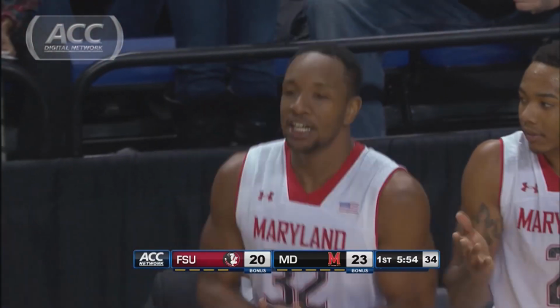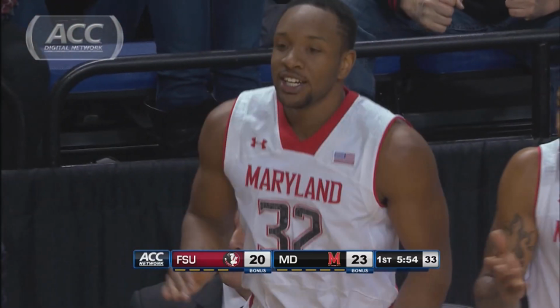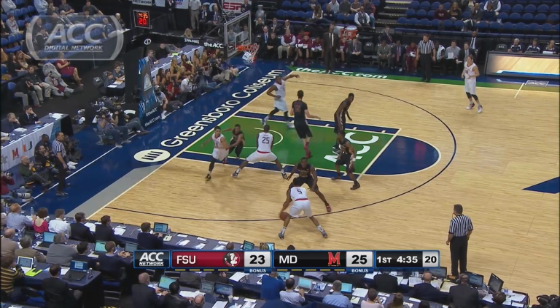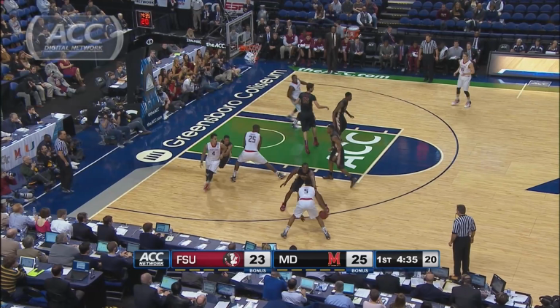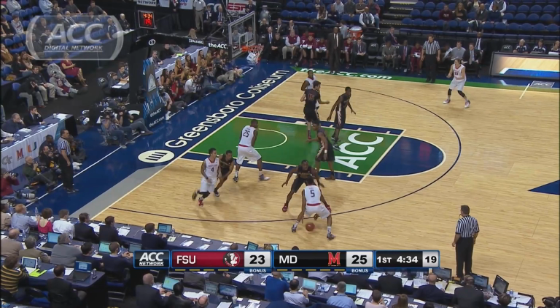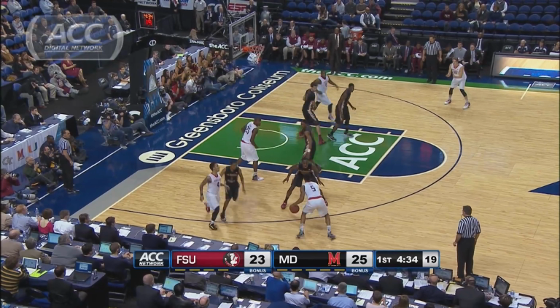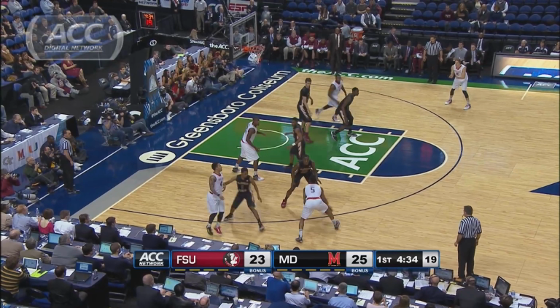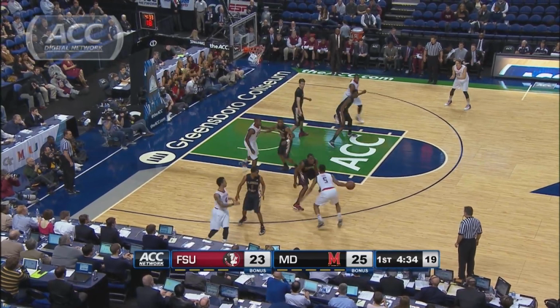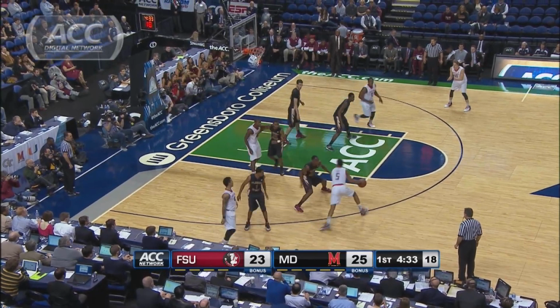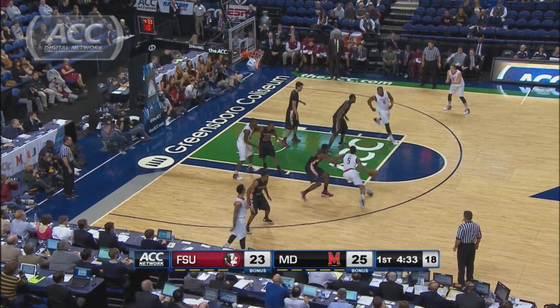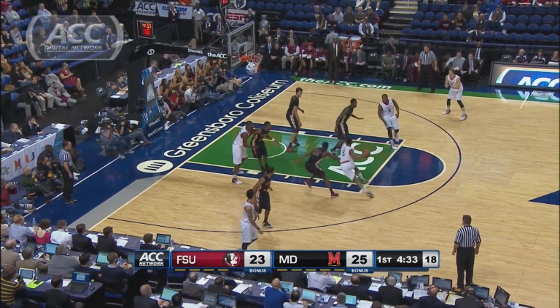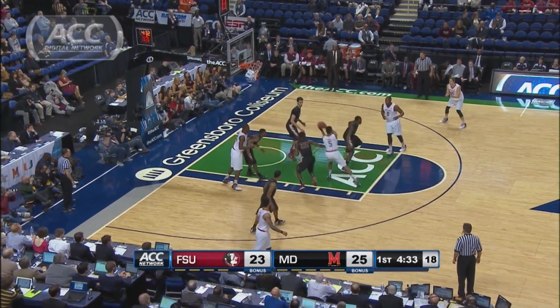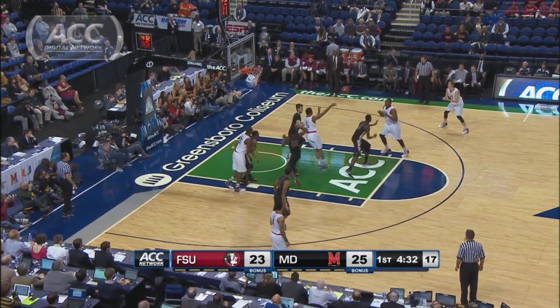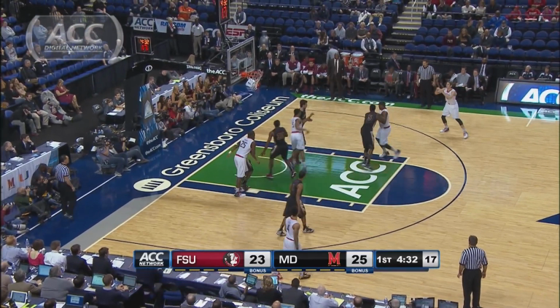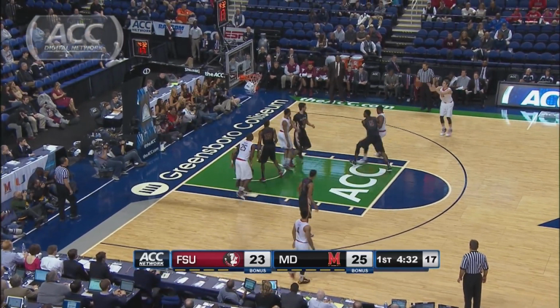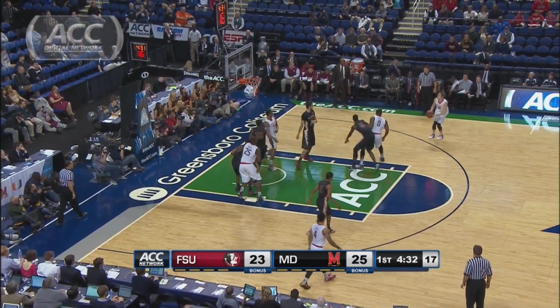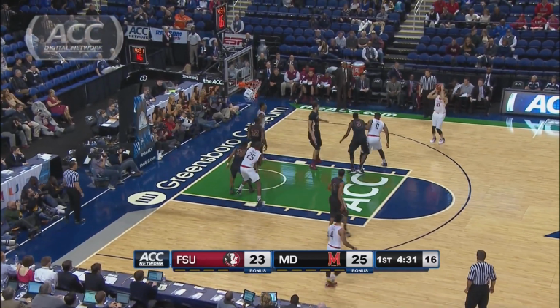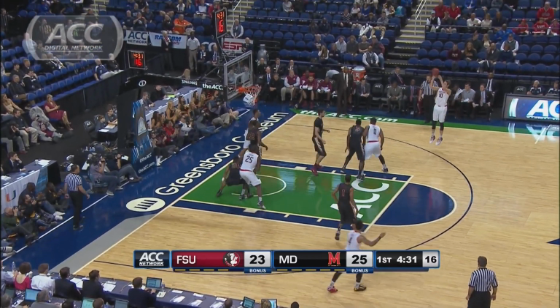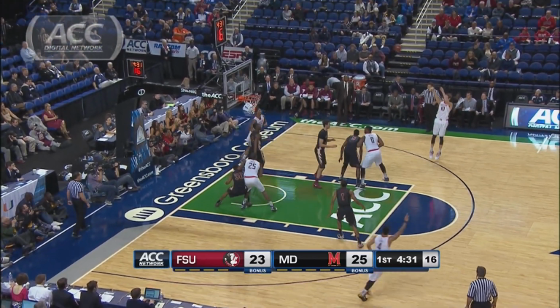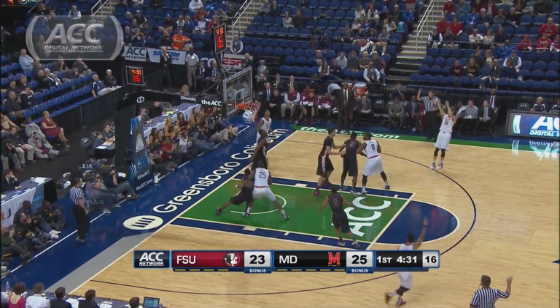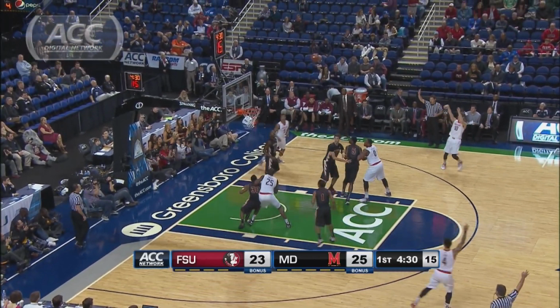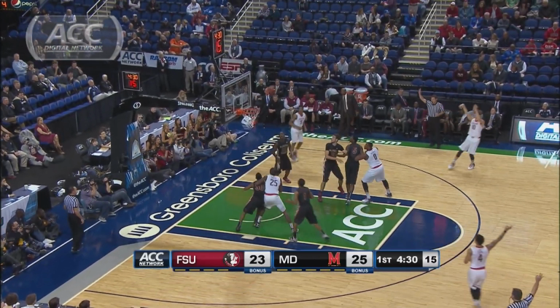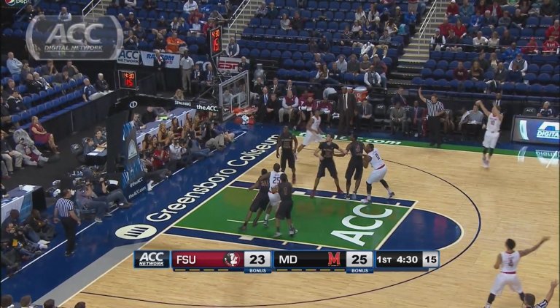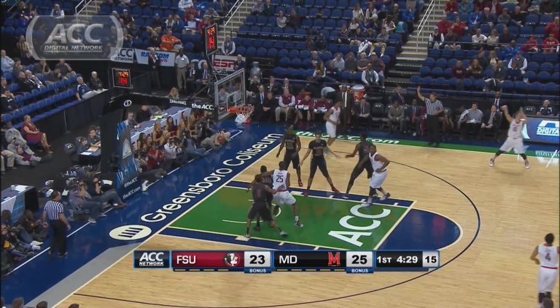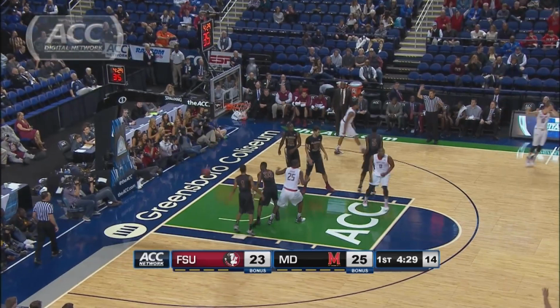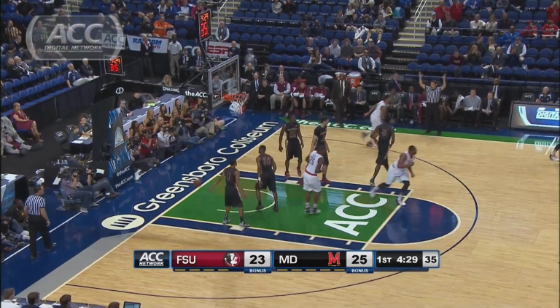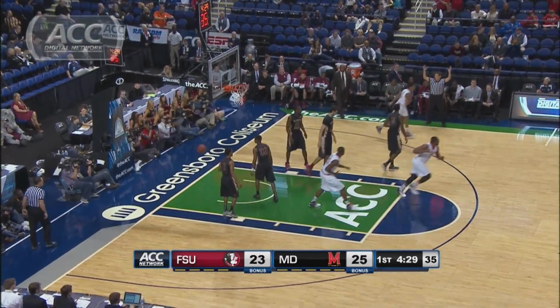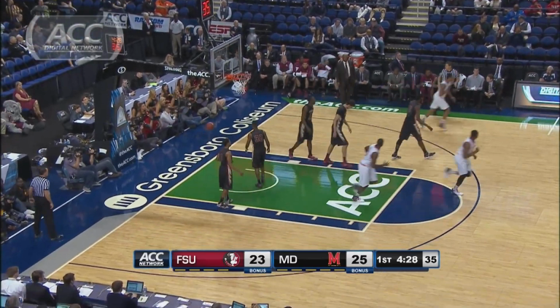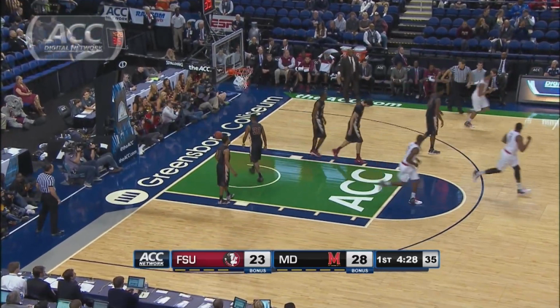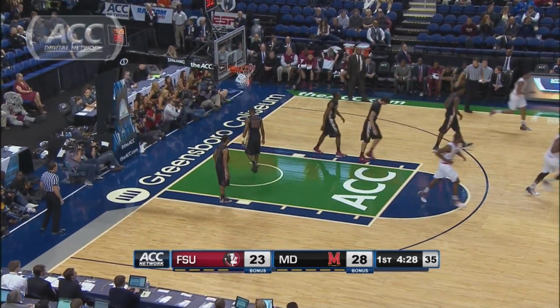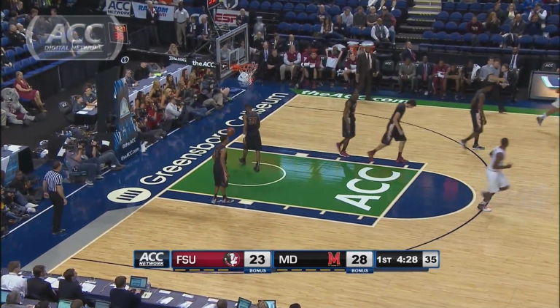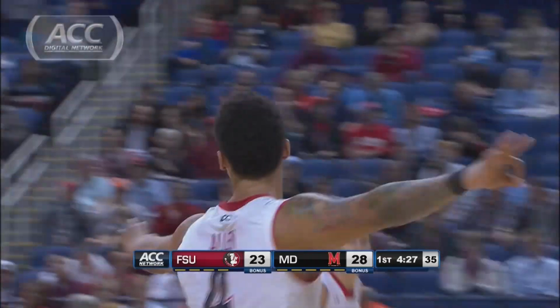Then they extend their lead right here. Lehman — he'll triple up, and the Terps lead by five.